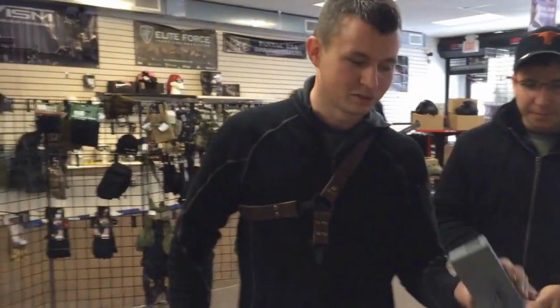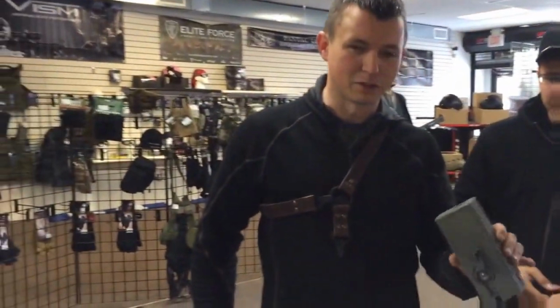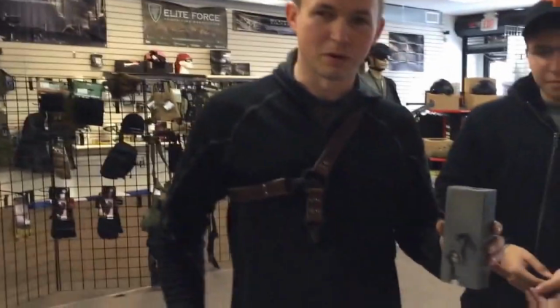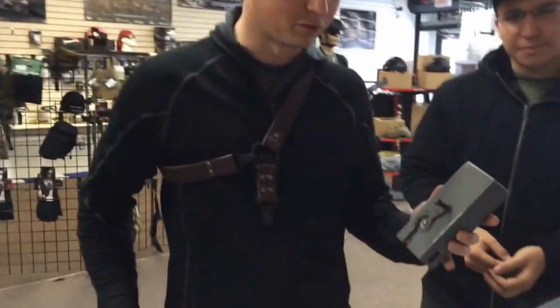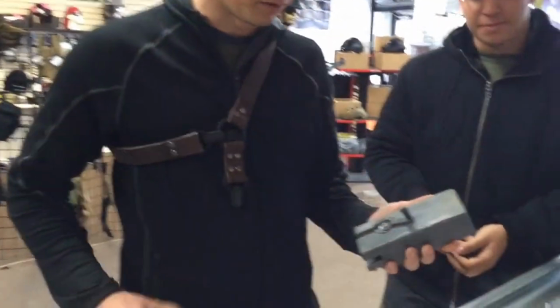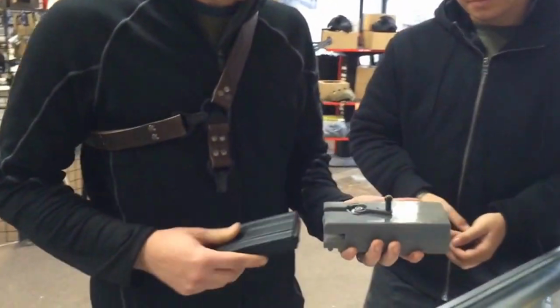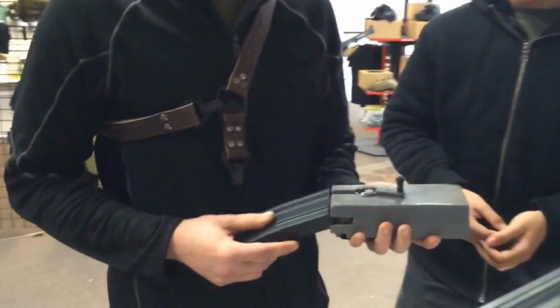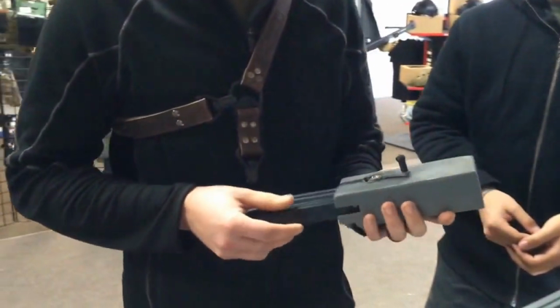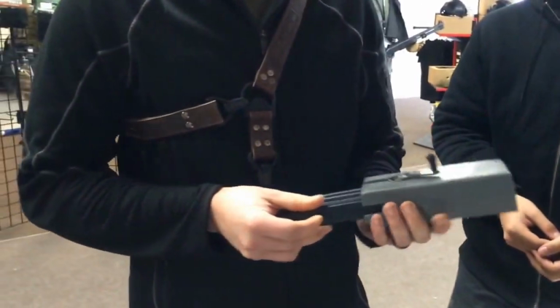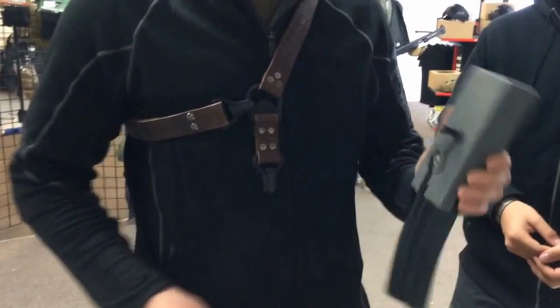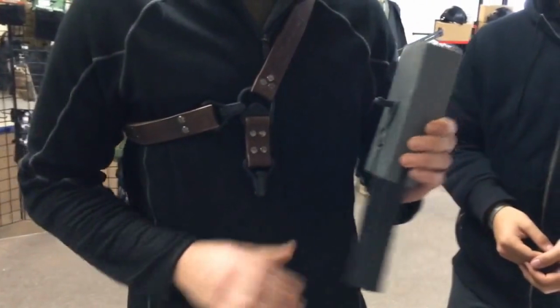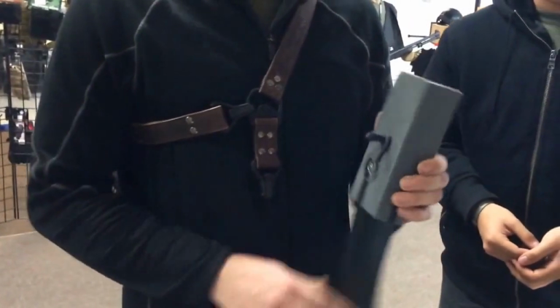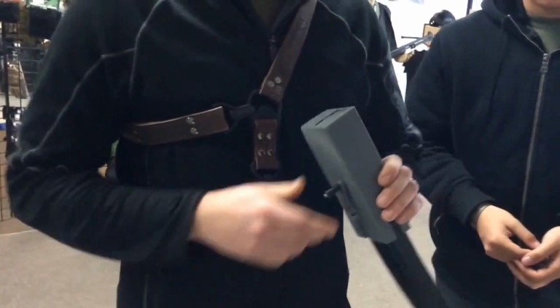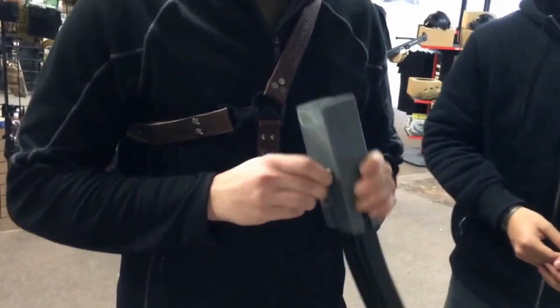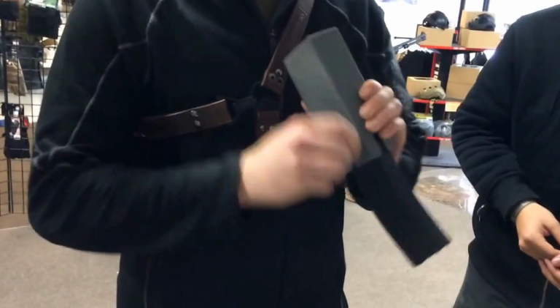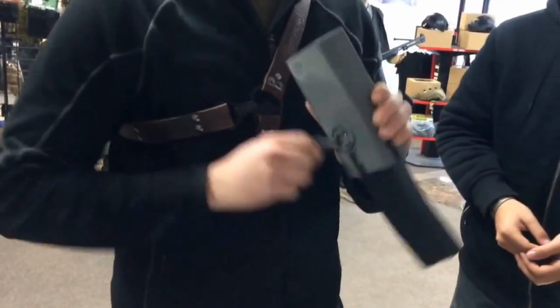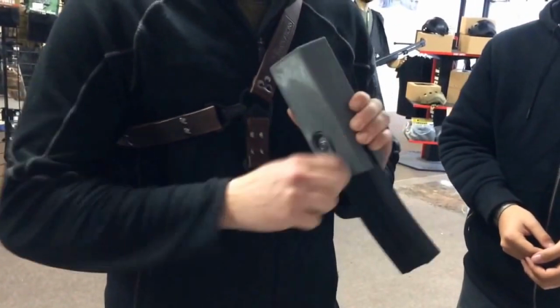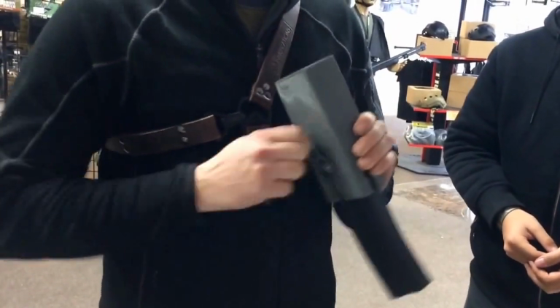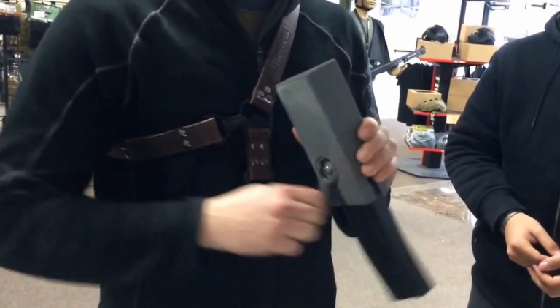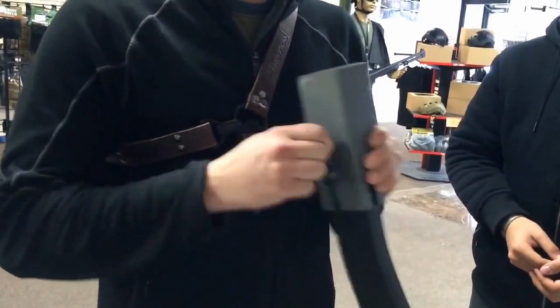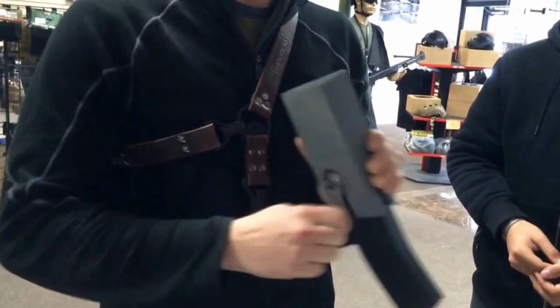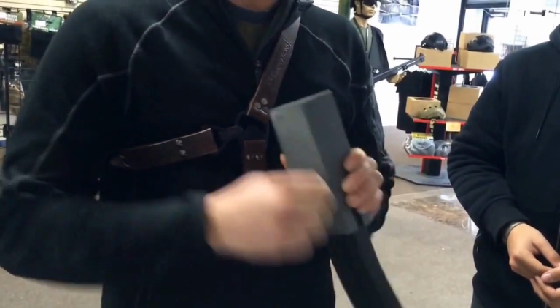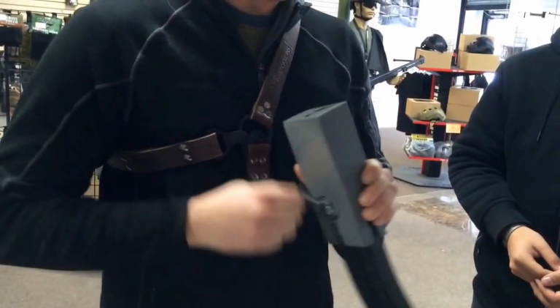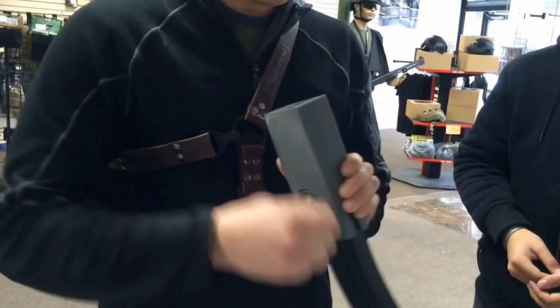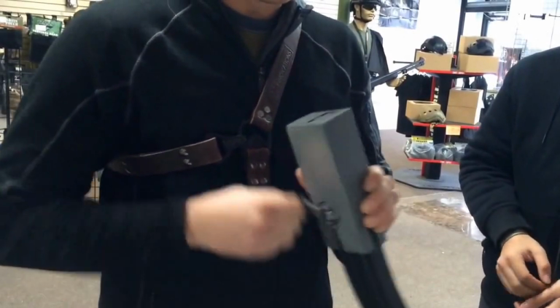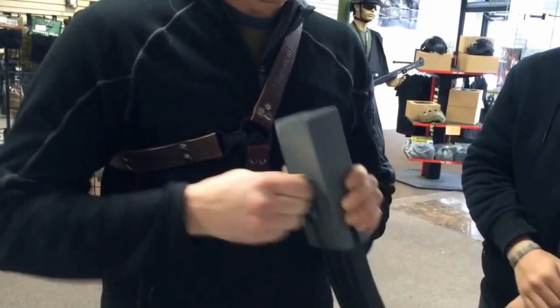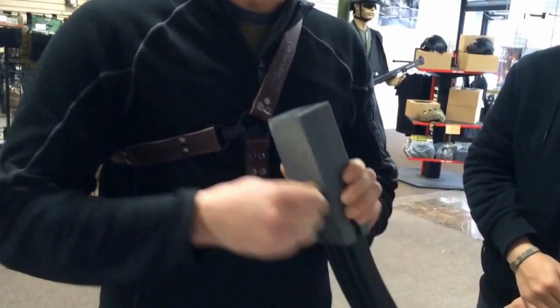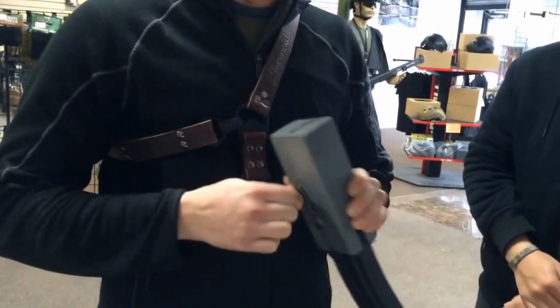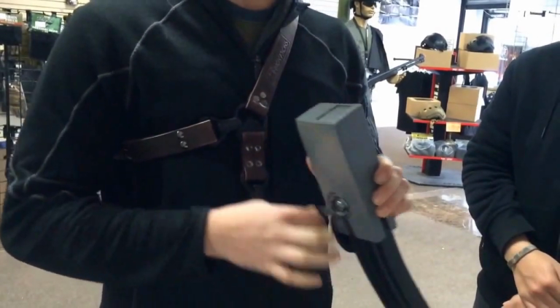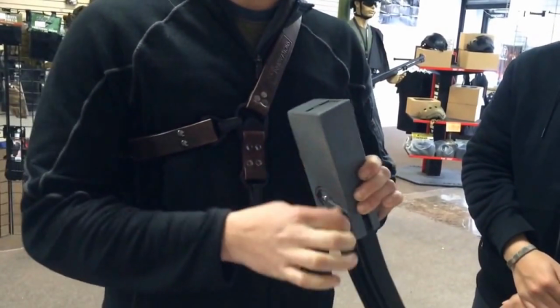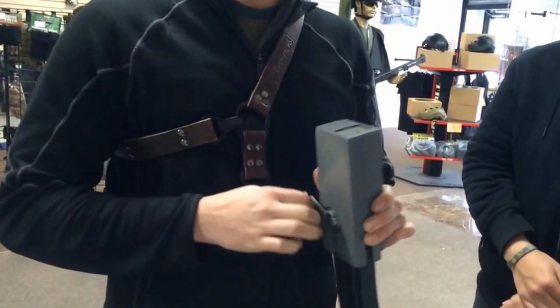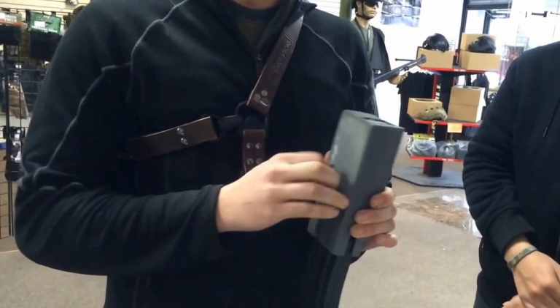This is a 3D printed prototype of our new speed loader. Click in M4 magazines, wind the wheel up. When it's full, a clutch will engage and tell you it's full.